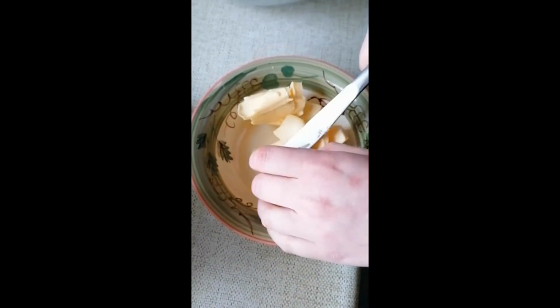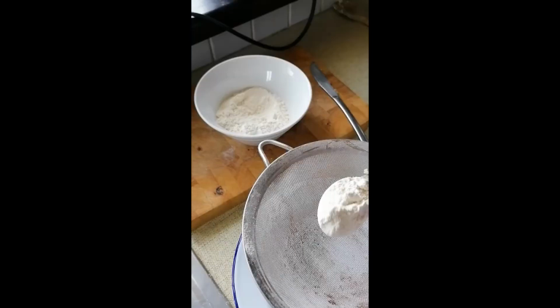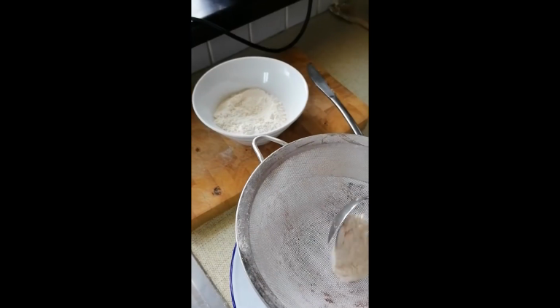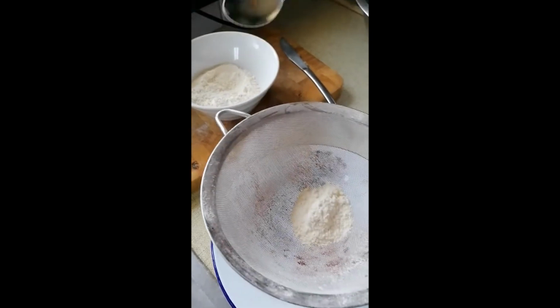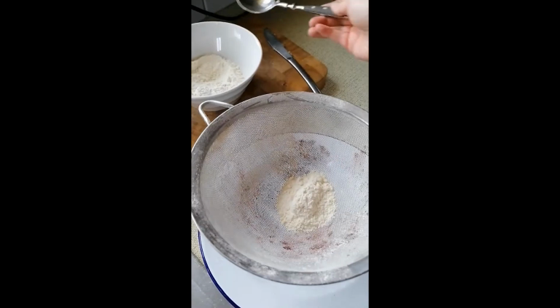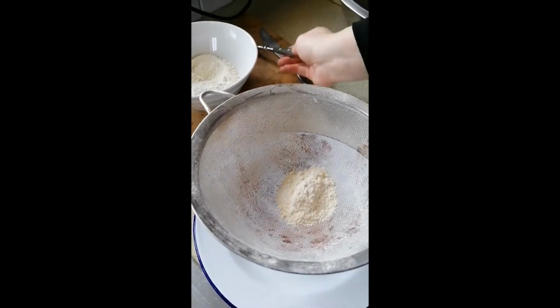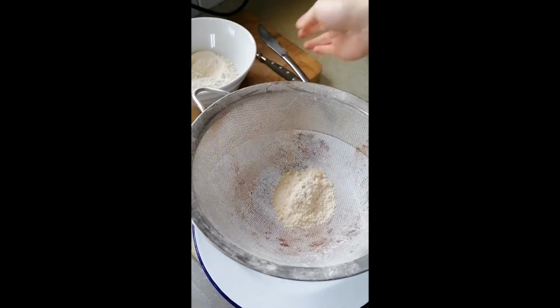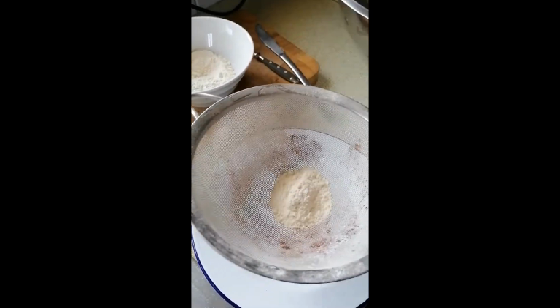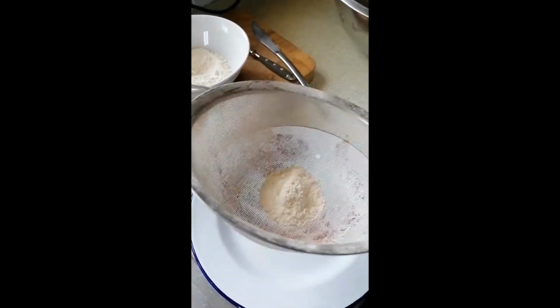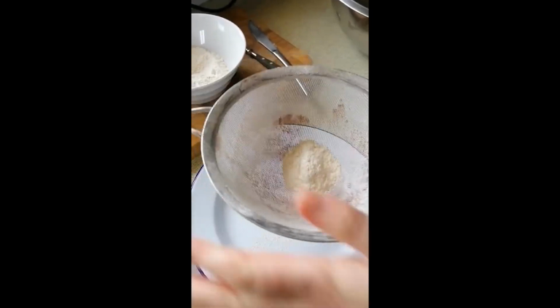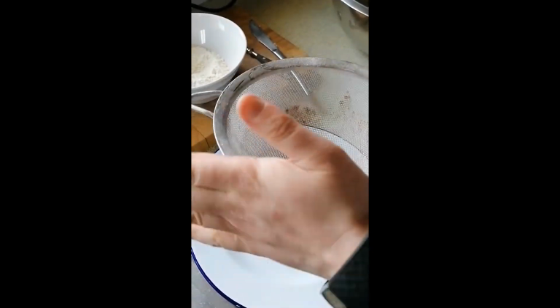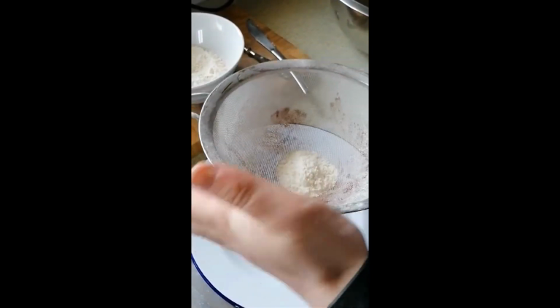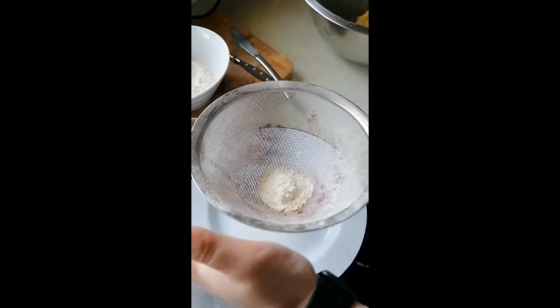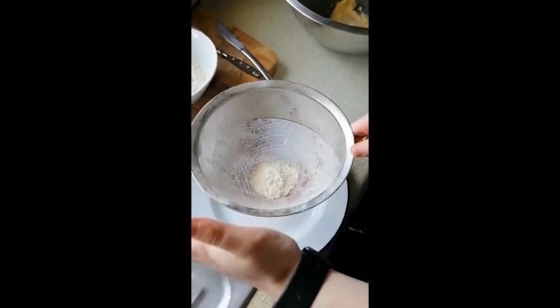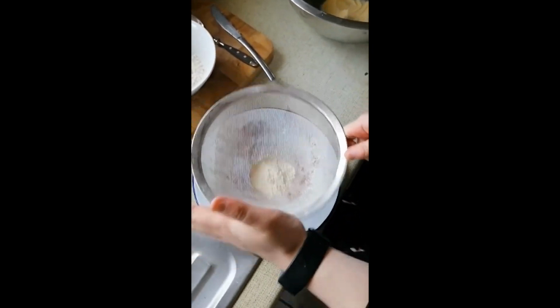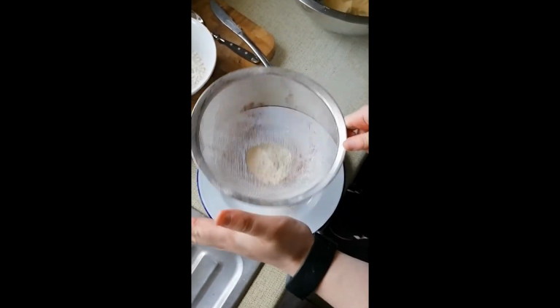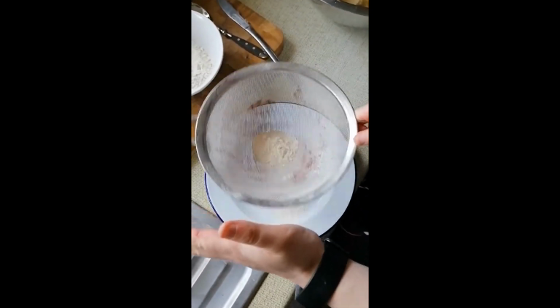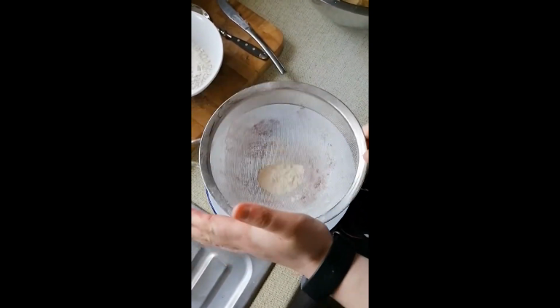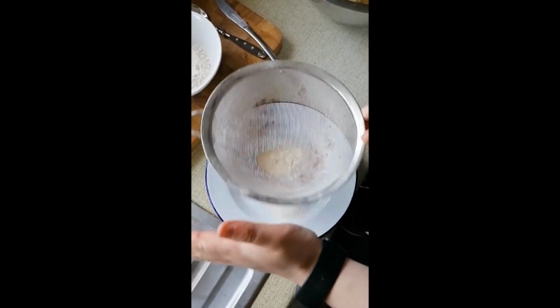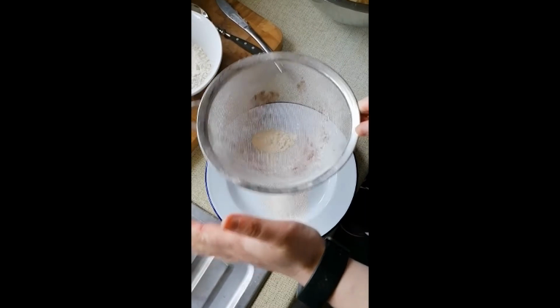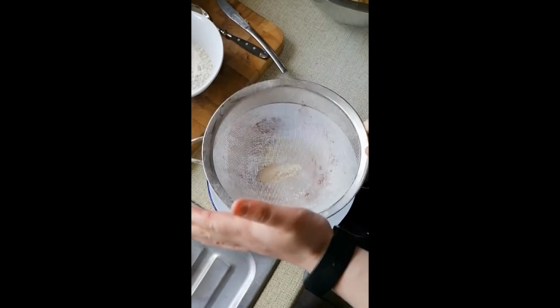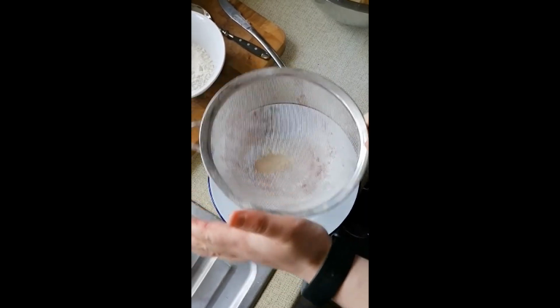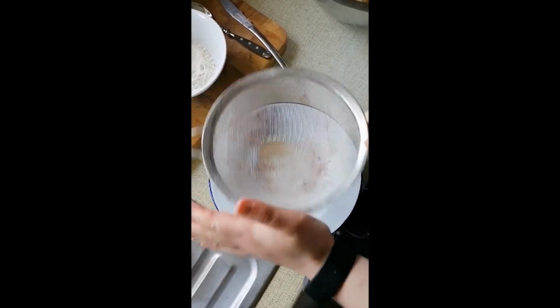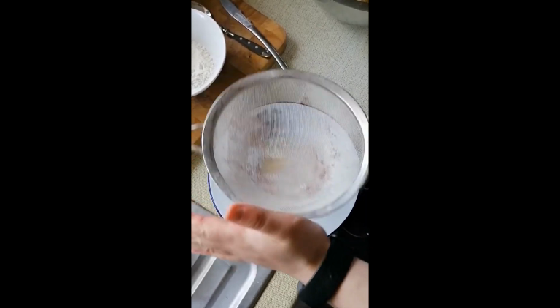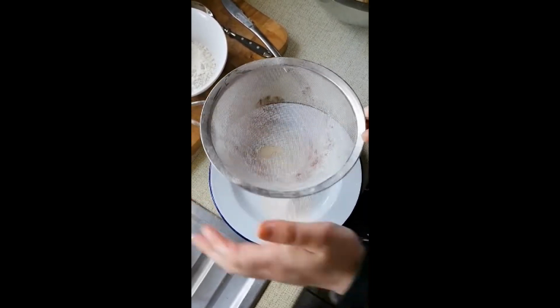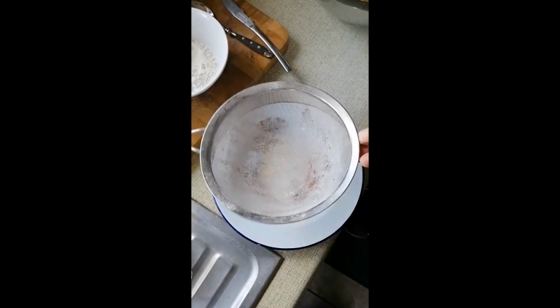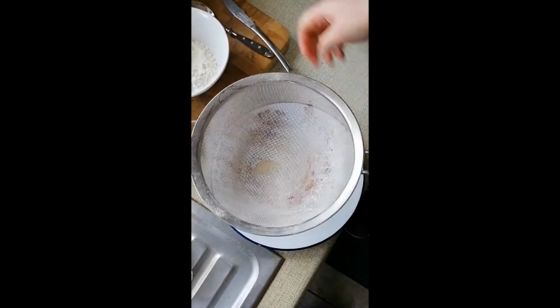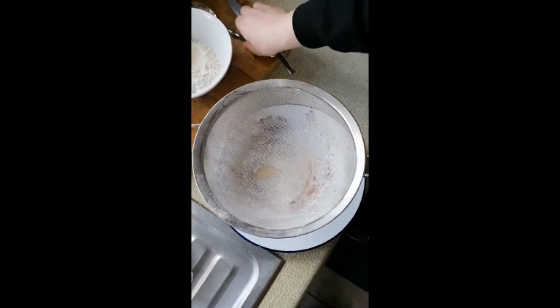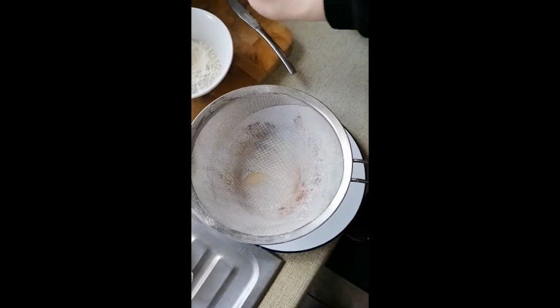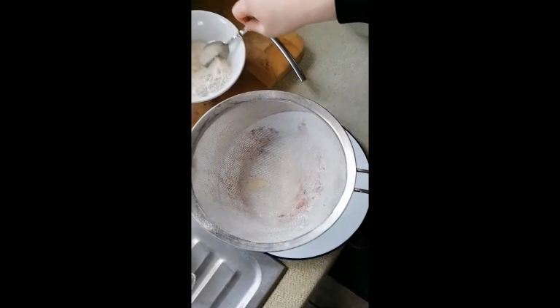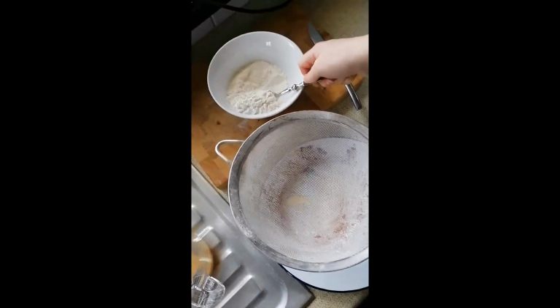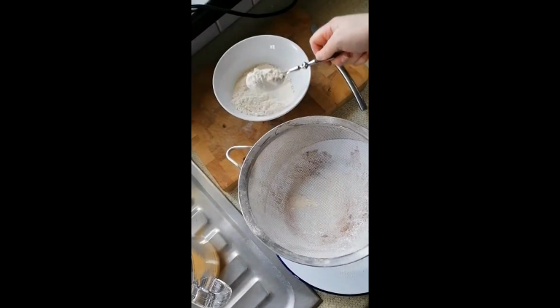Using a tablespoon, place the flour into the sieve and sieve onto a plate. Repeat this process until all the flour has been sieved.